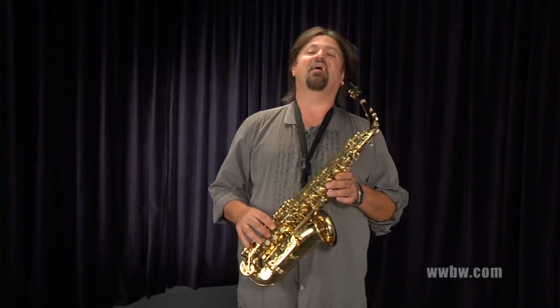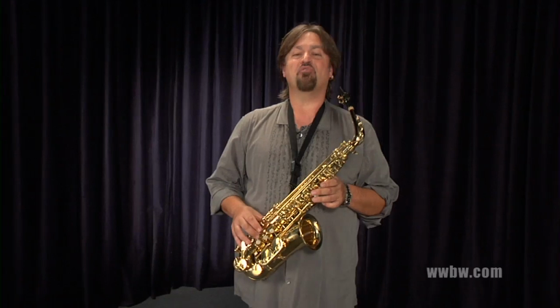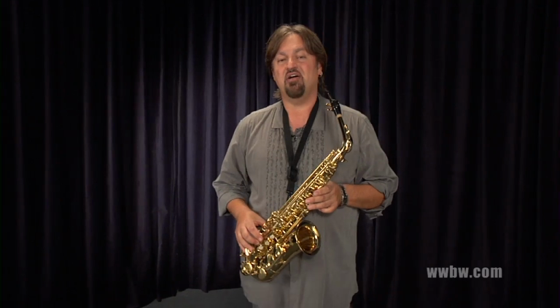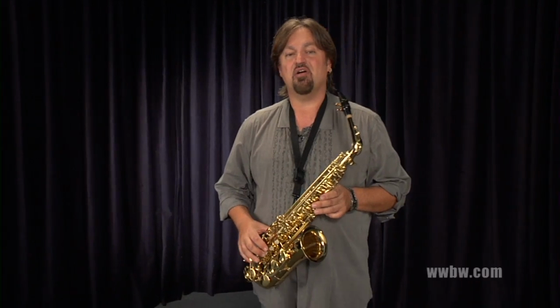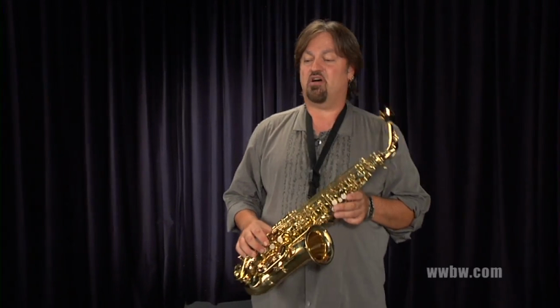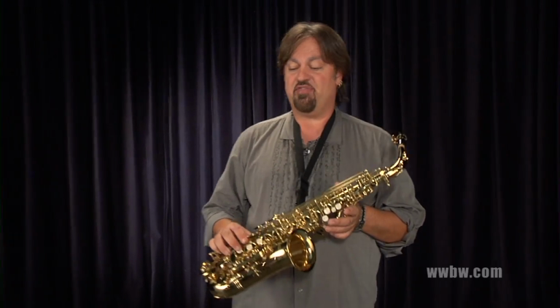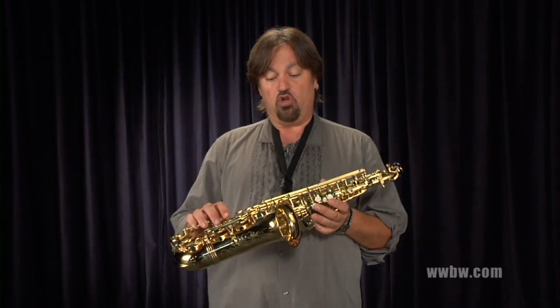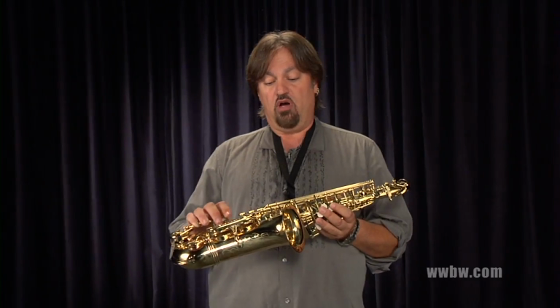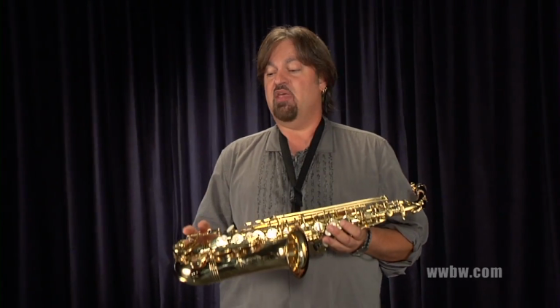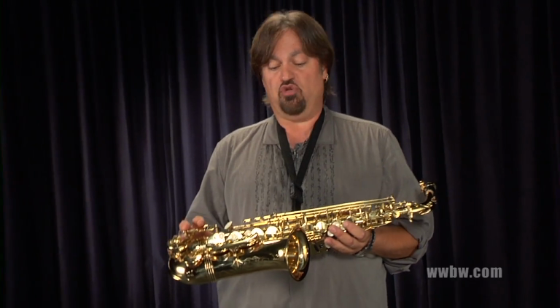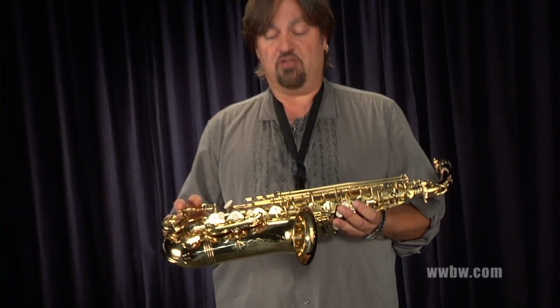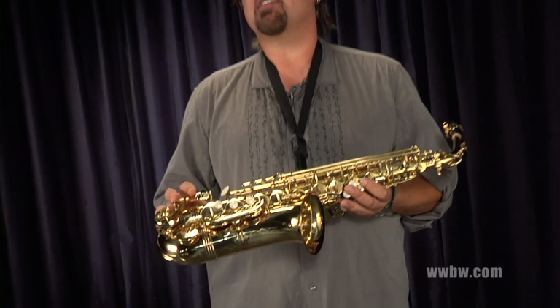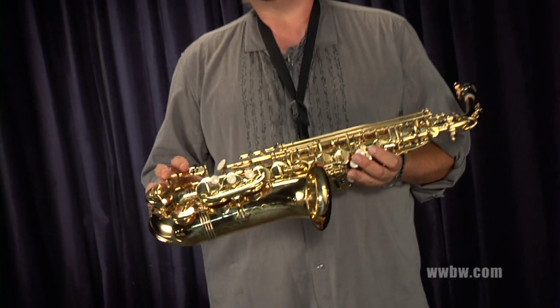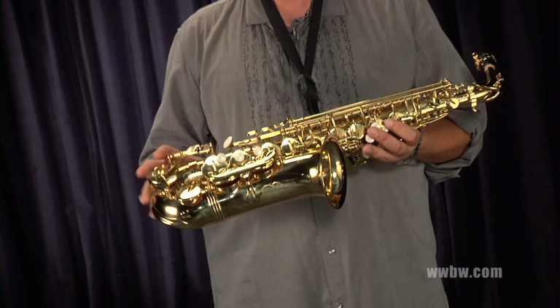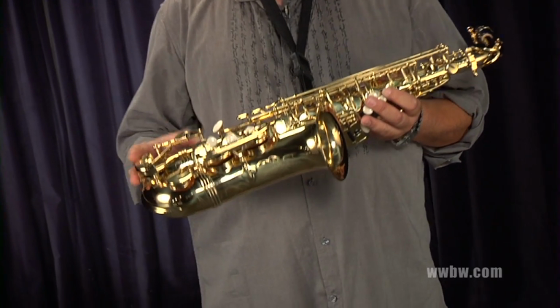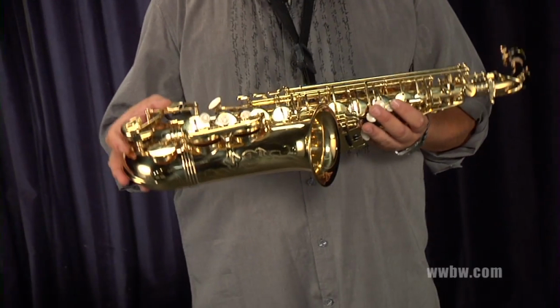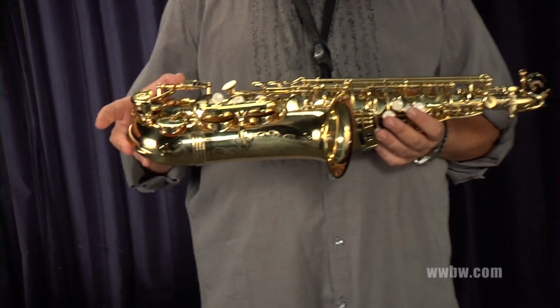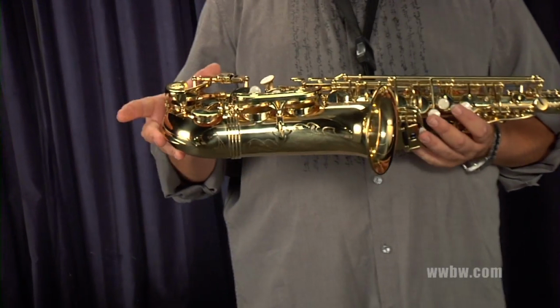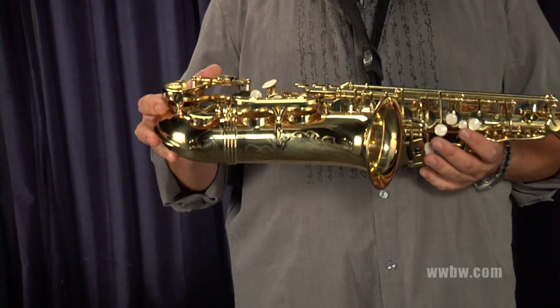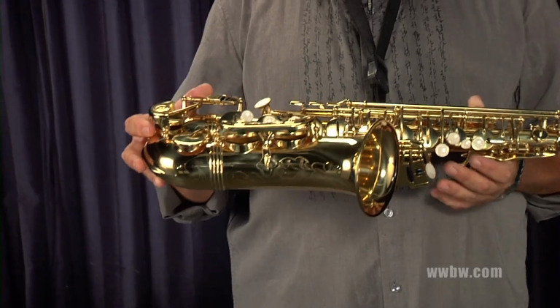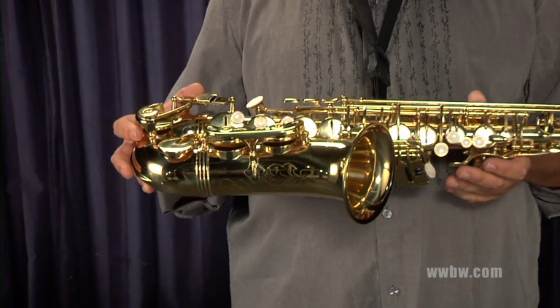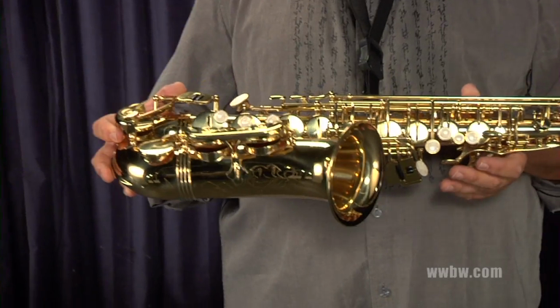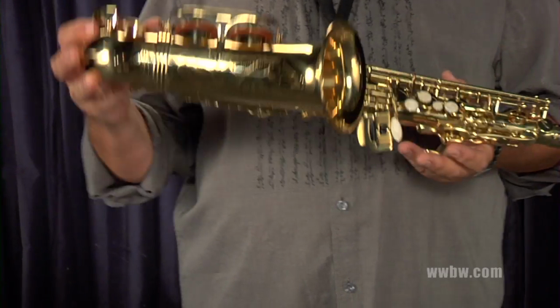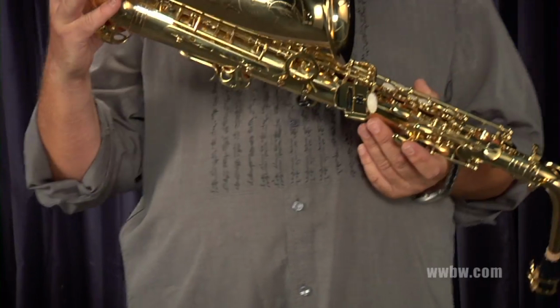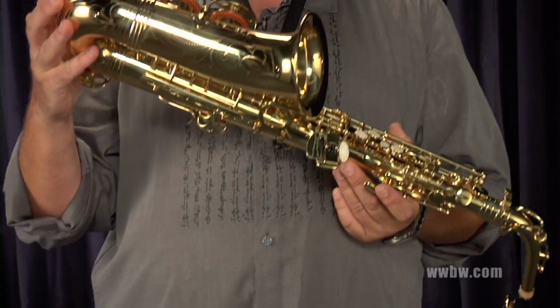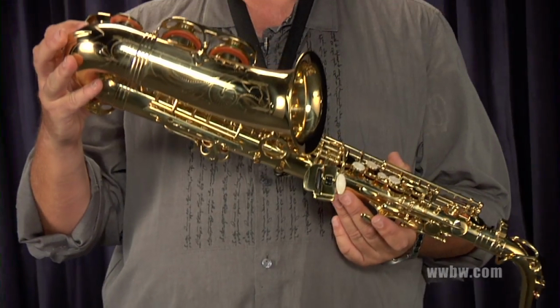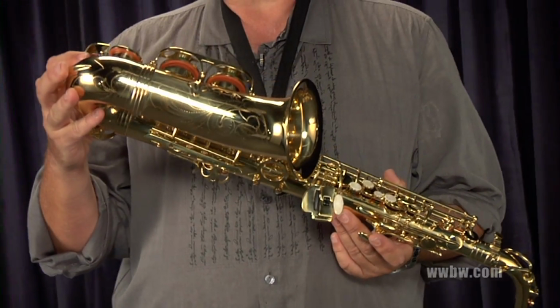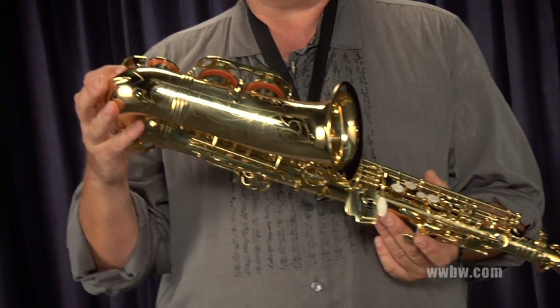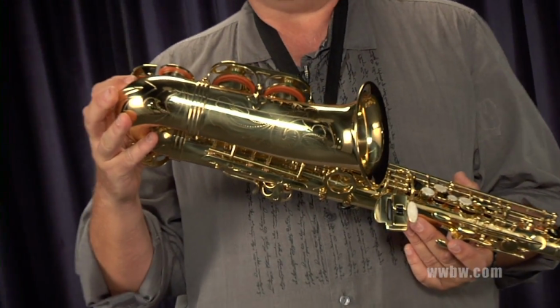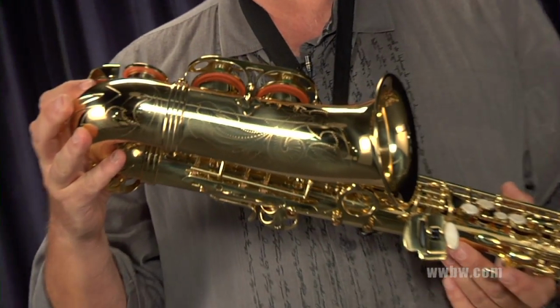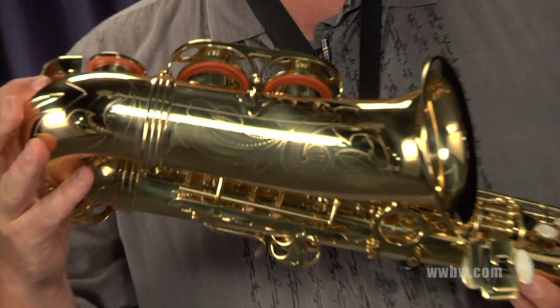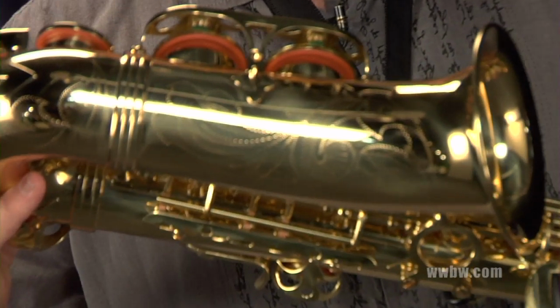Hi, I'm Greg Vail and we're here to talk about the Allura student alto saxophone today. The Allura comes with a clear lacquer finish, very nice engraving — beautiful engraving on the bell, which is a nice upgrade.